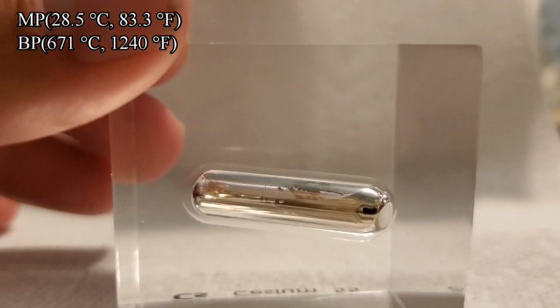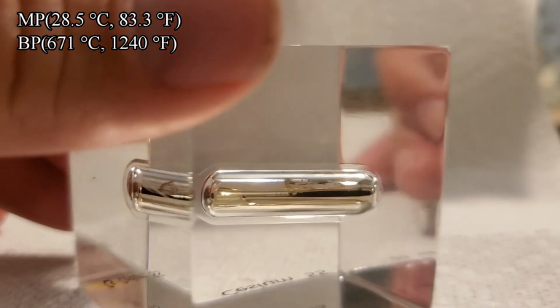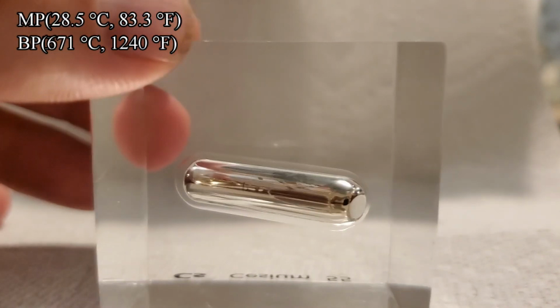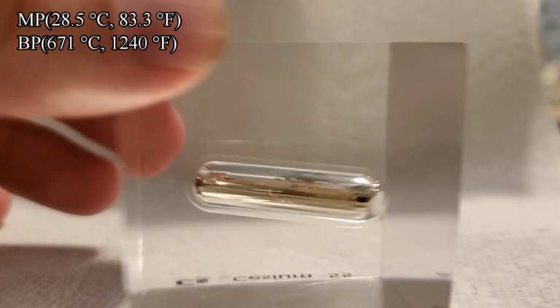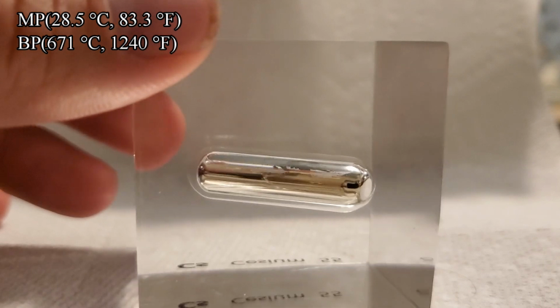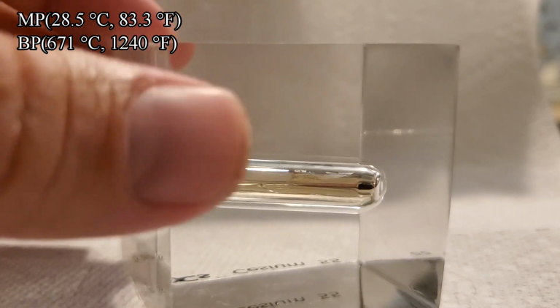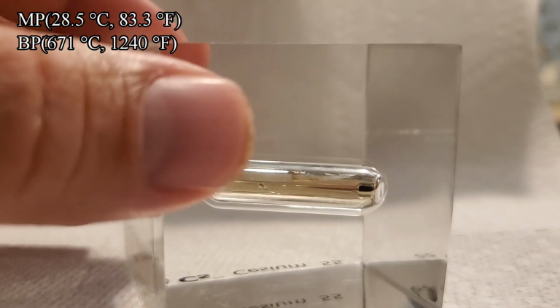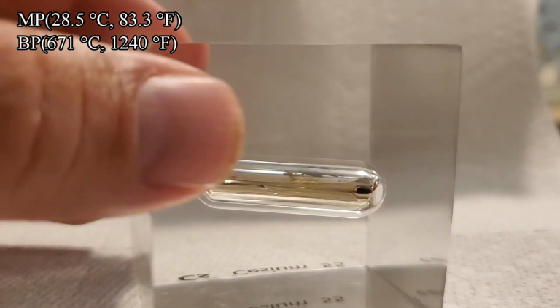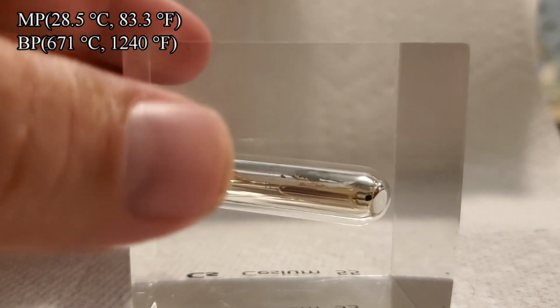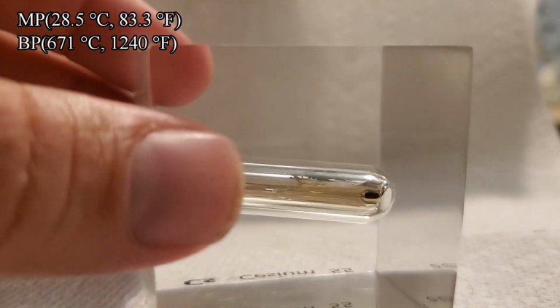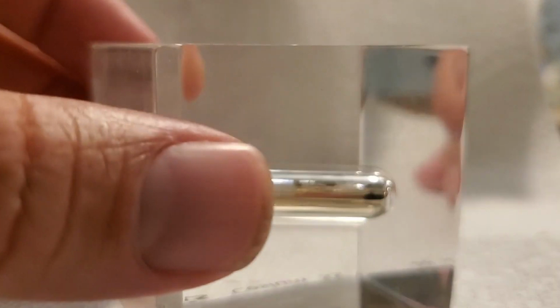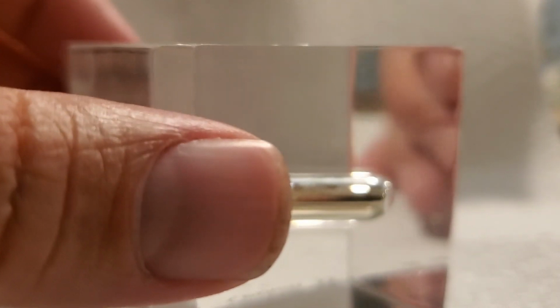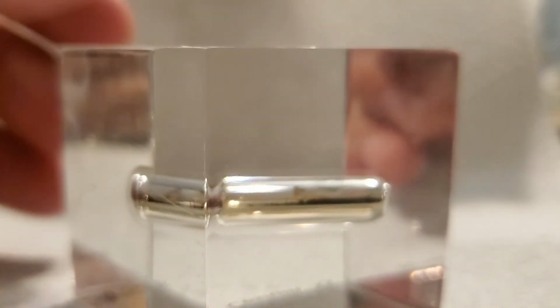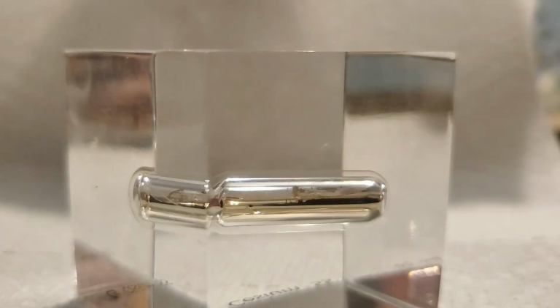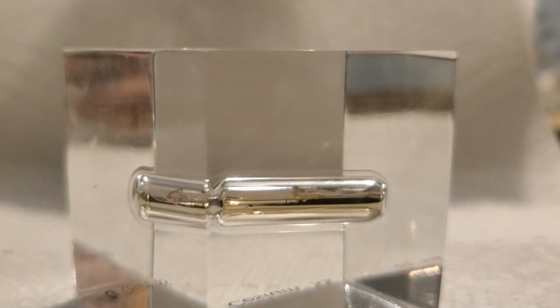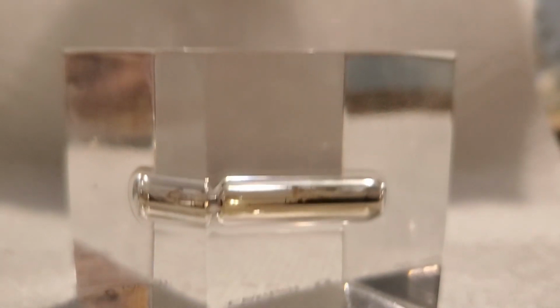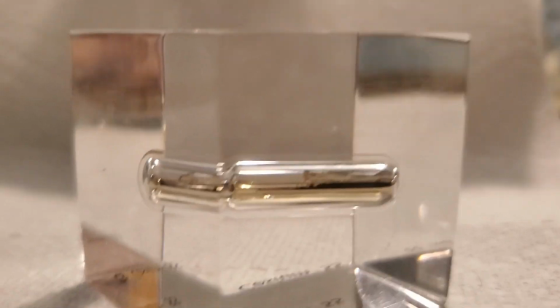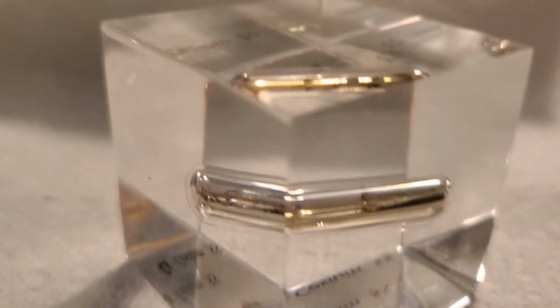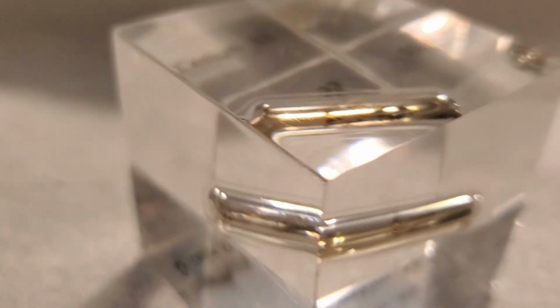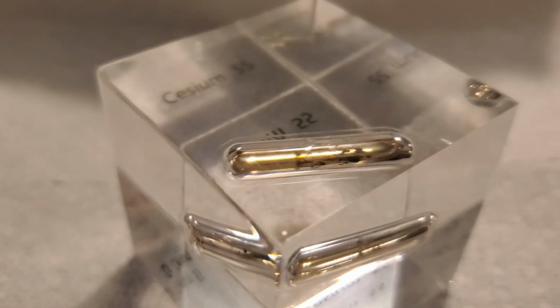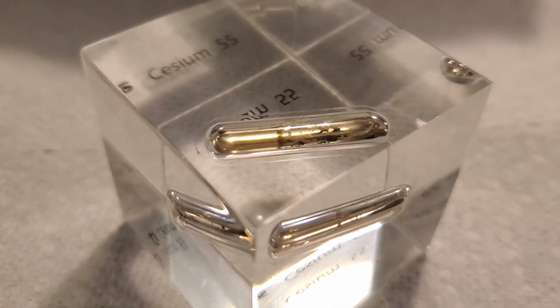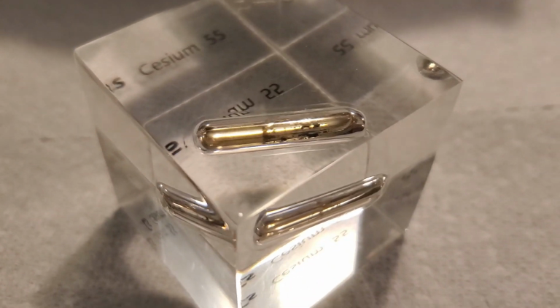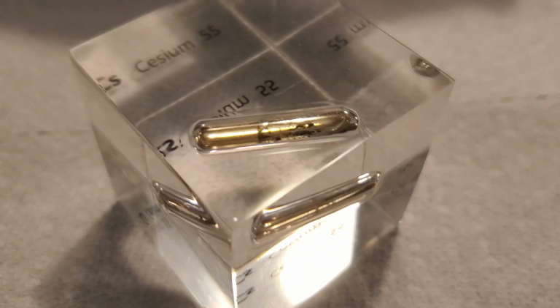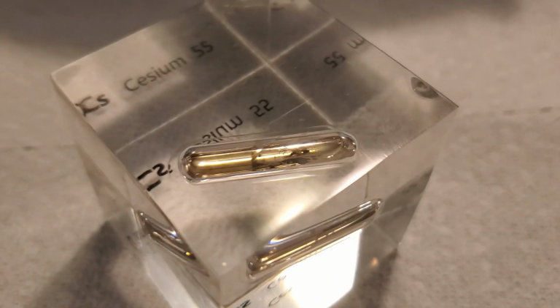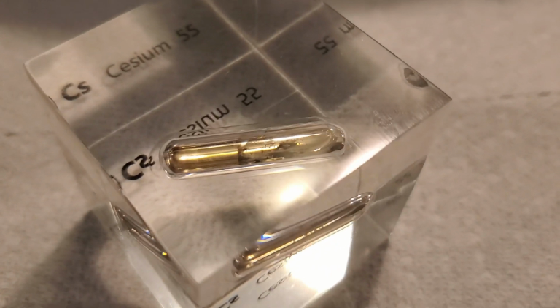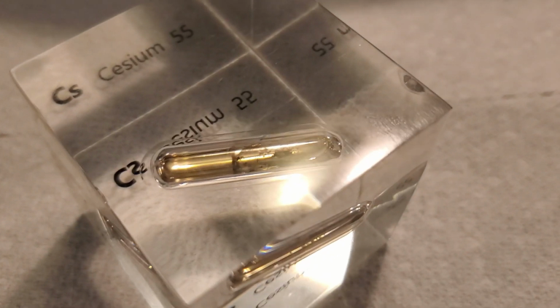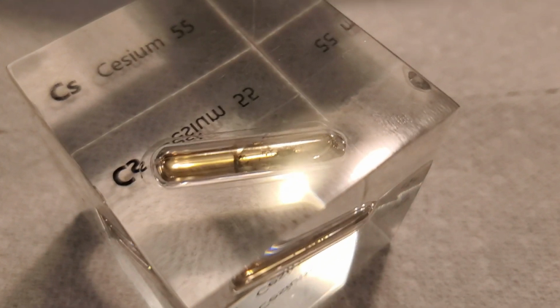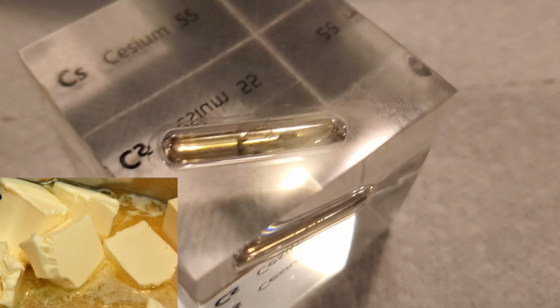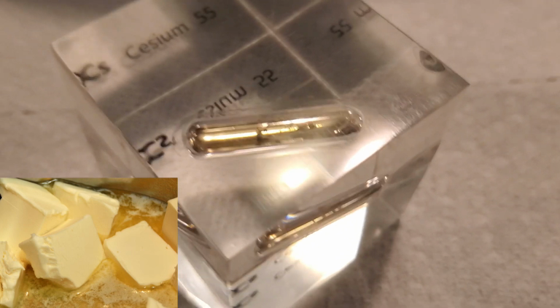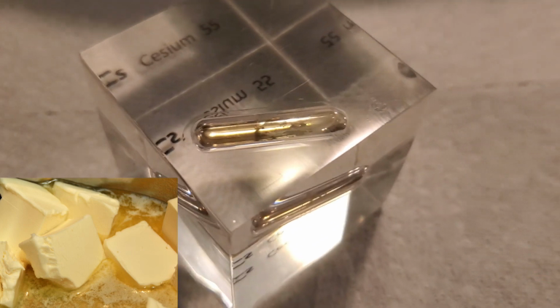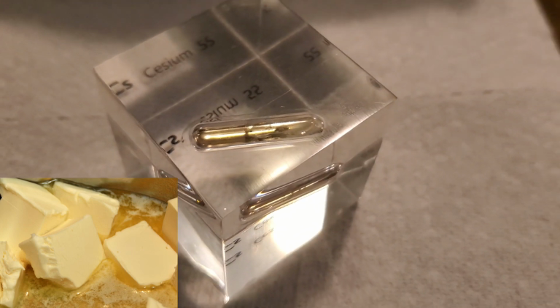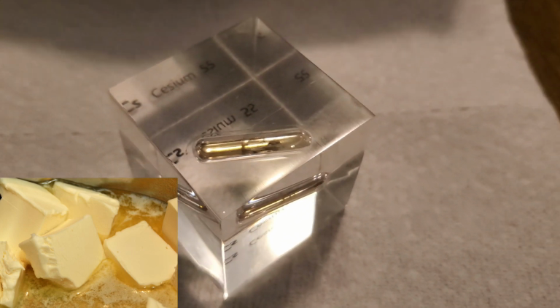Cesium's density in its solid state is 1.84 grams per cubic centimeter, and in its liquid state it's 1.93 grams per cubic centimeter. Its hardness is 0.2, which is actually soft as butter in its solid phase.